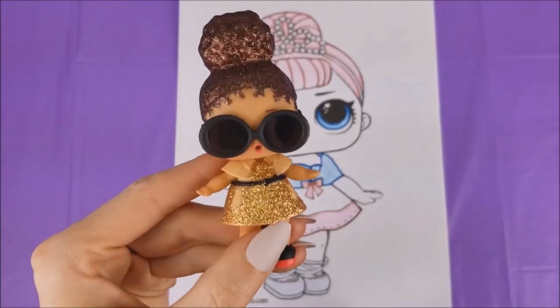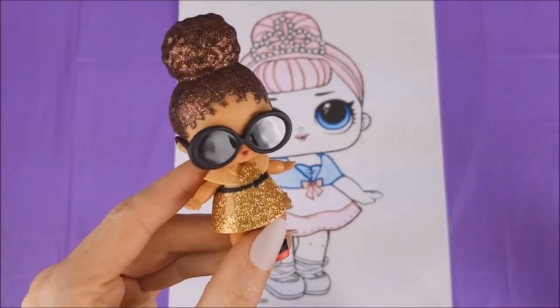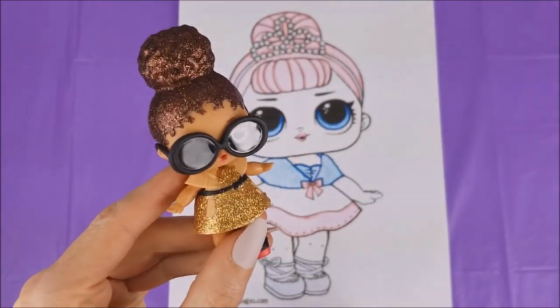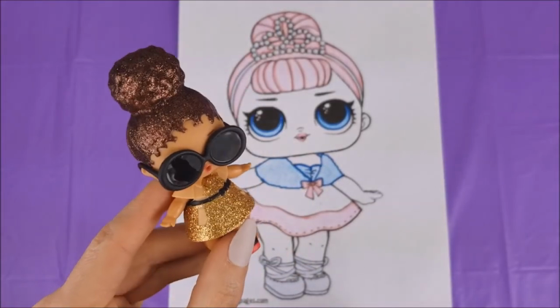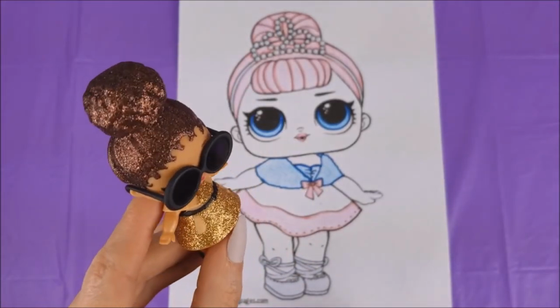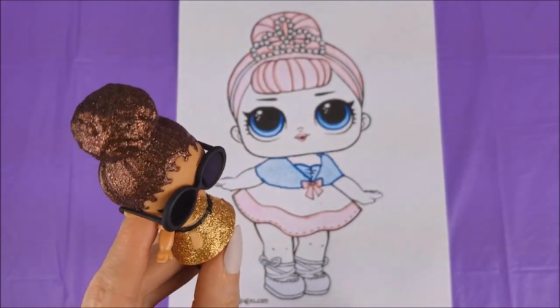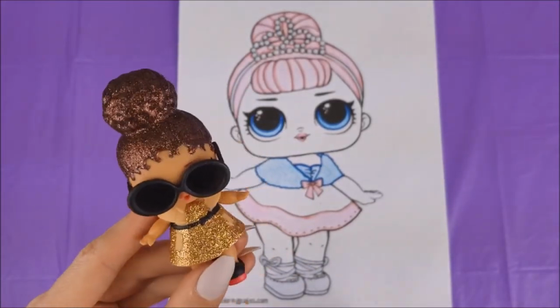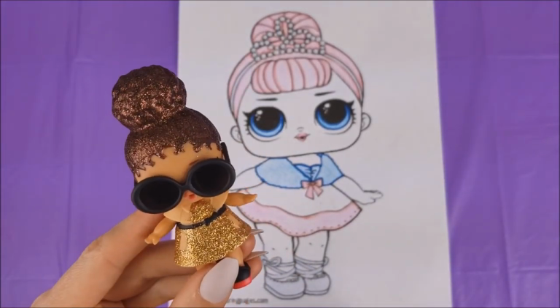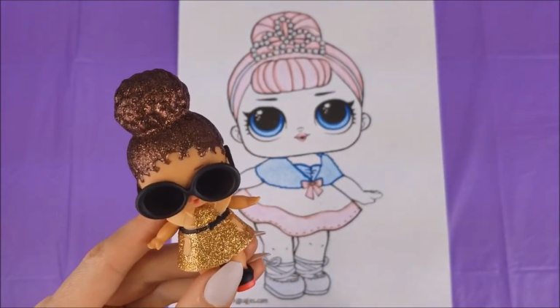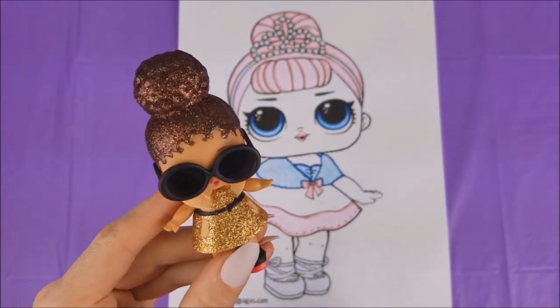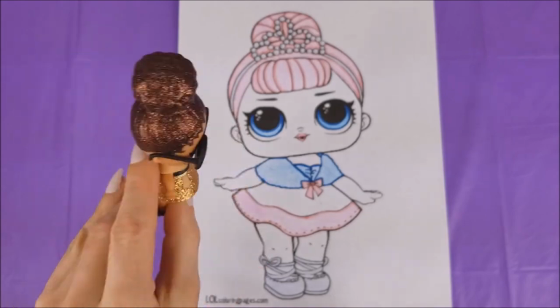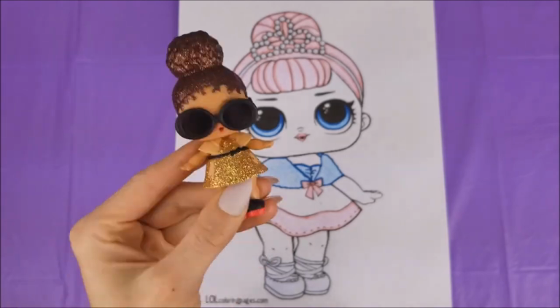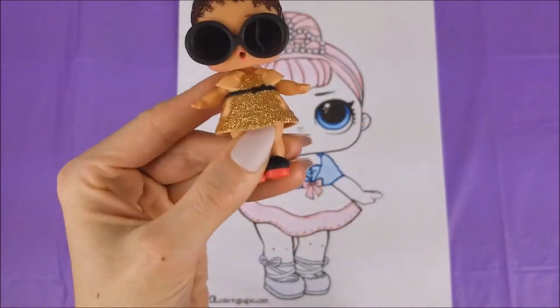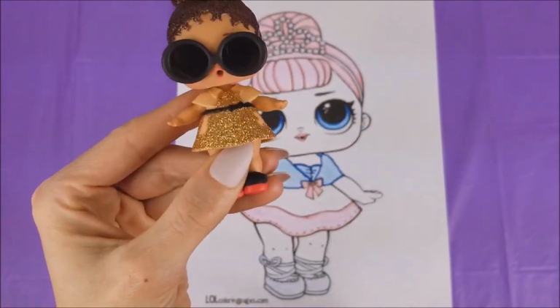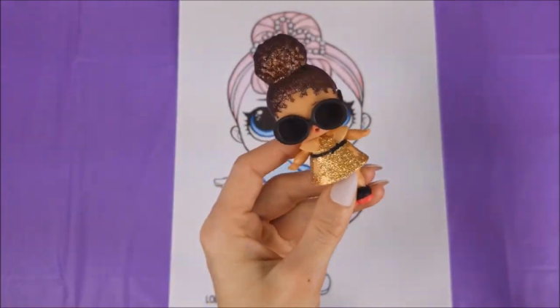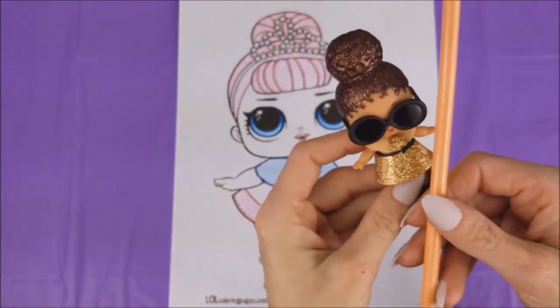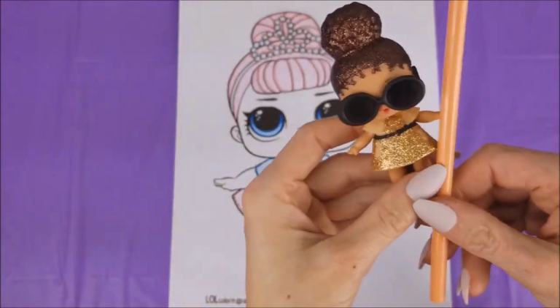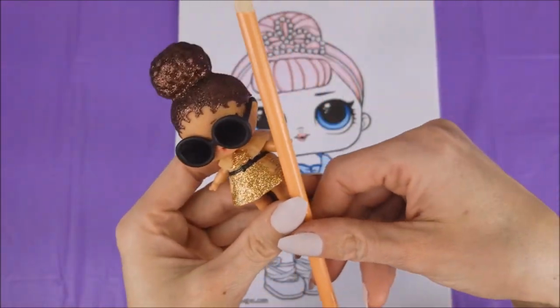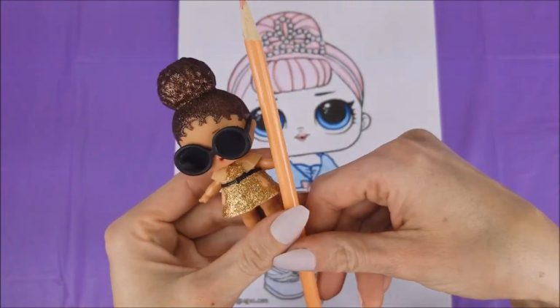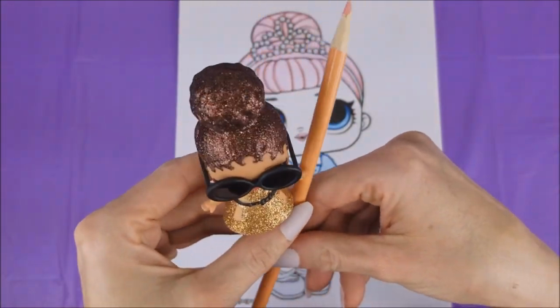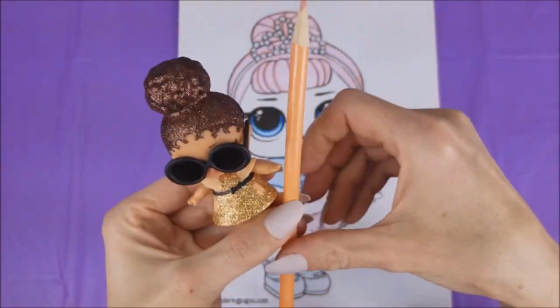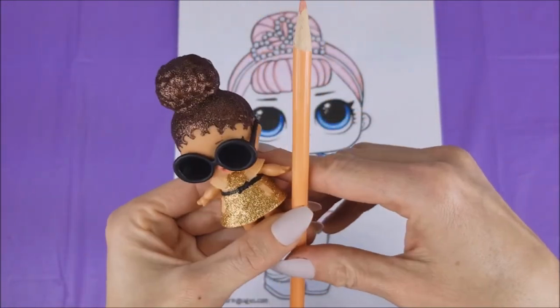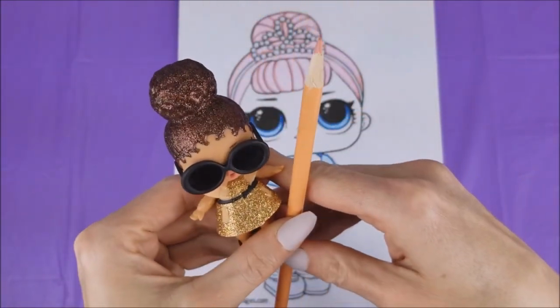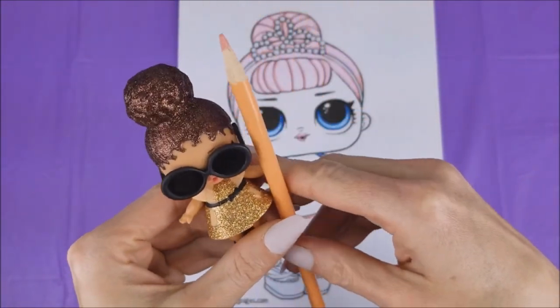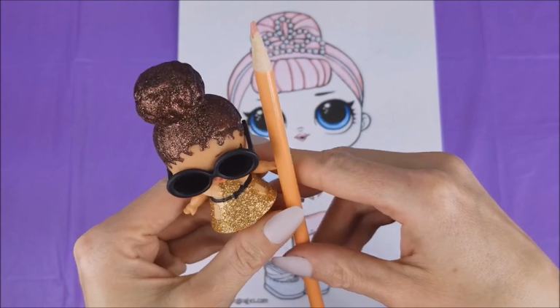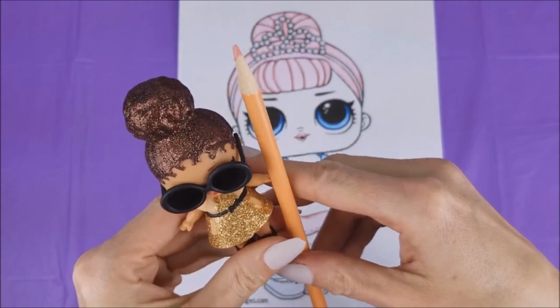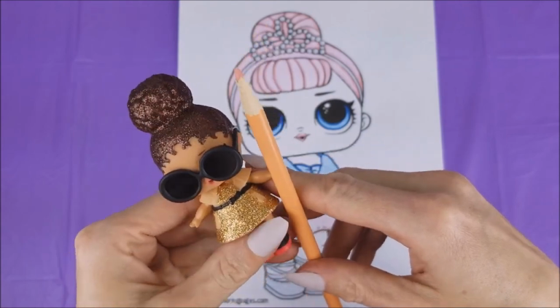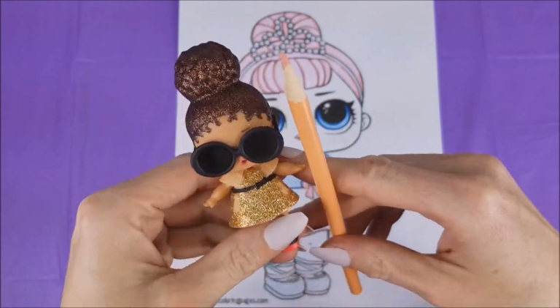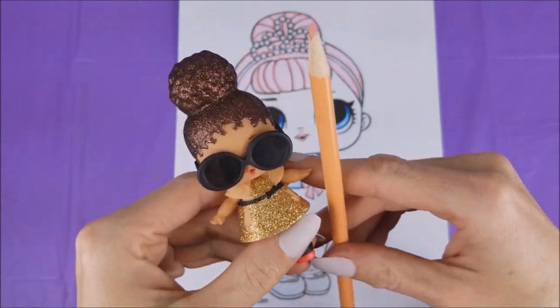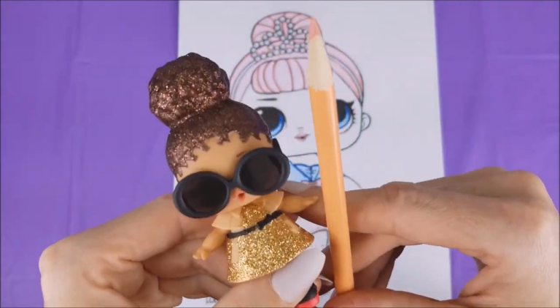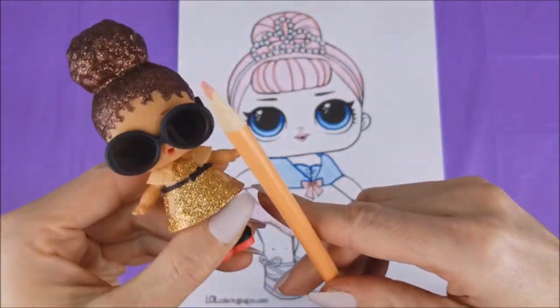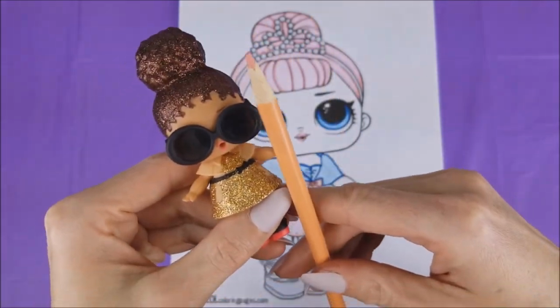Okay, Boss Queen, what do we have left? Her body! You're right, we do have her body. Thank you for this peach color, Boss Queen — let's get to coloring her body.